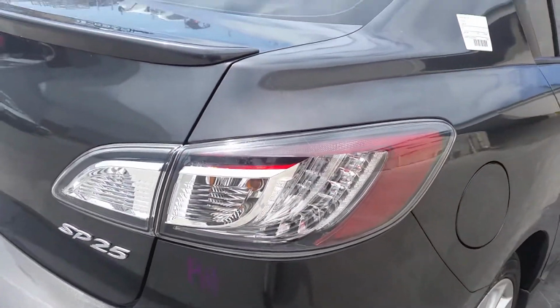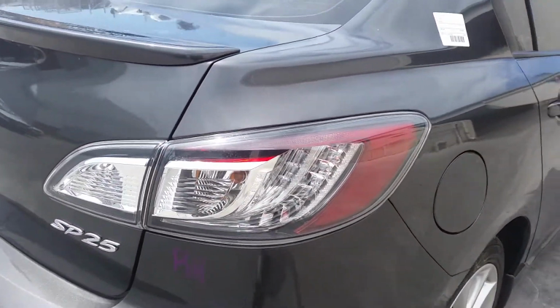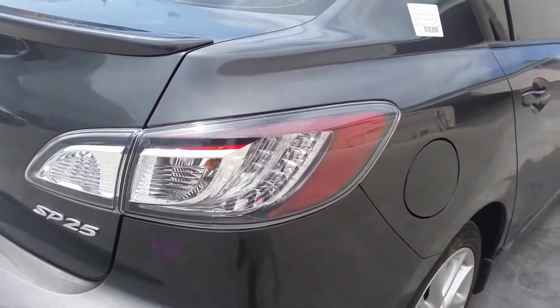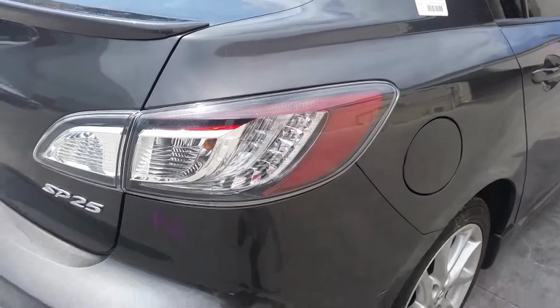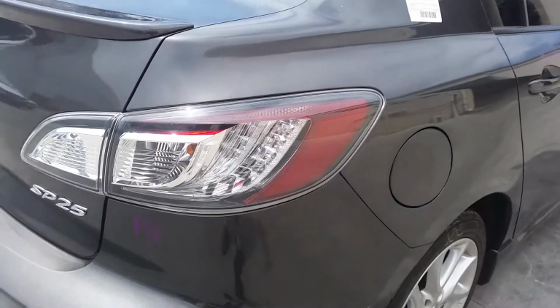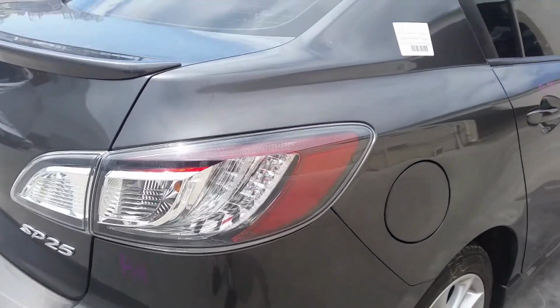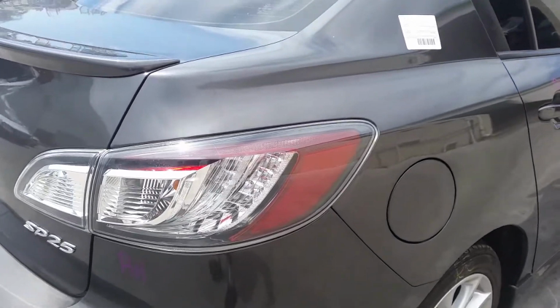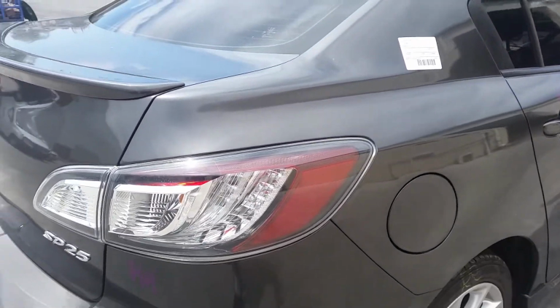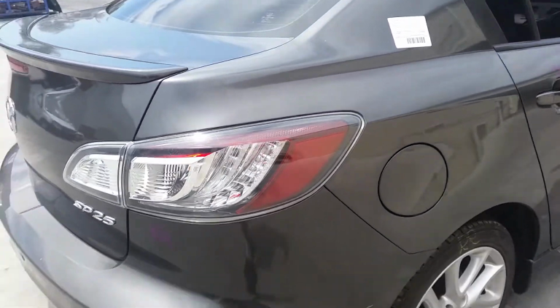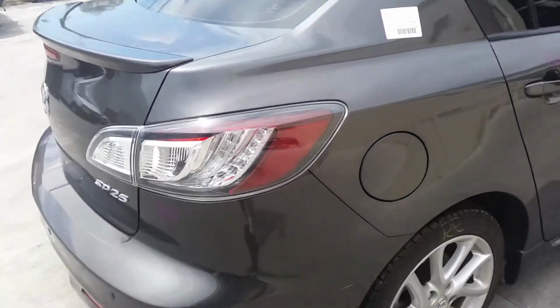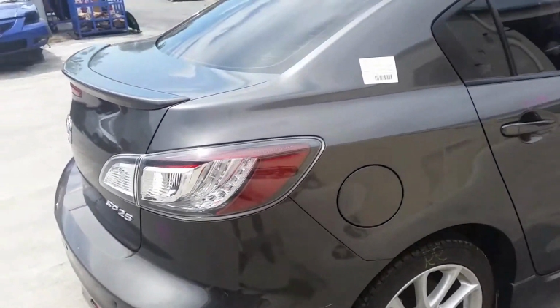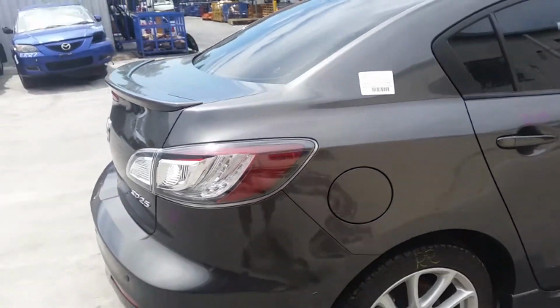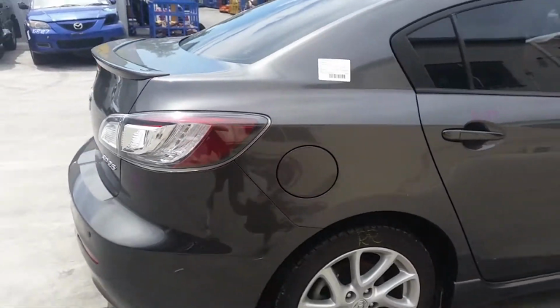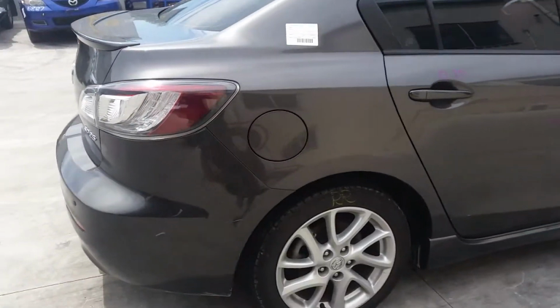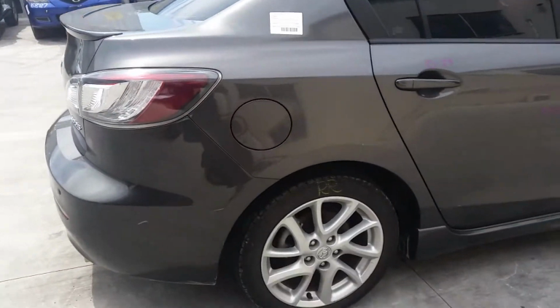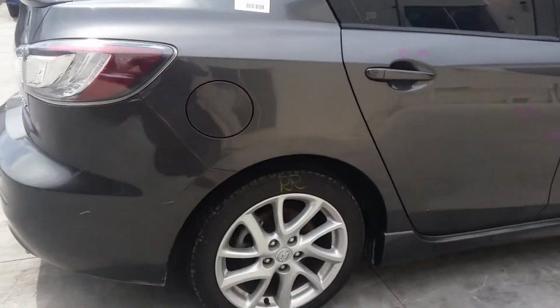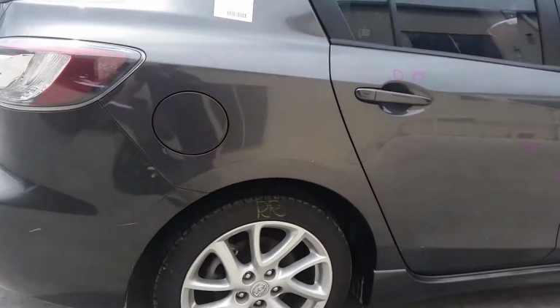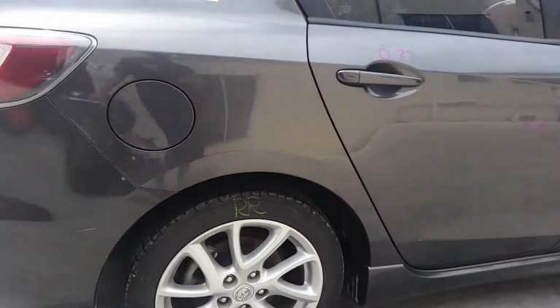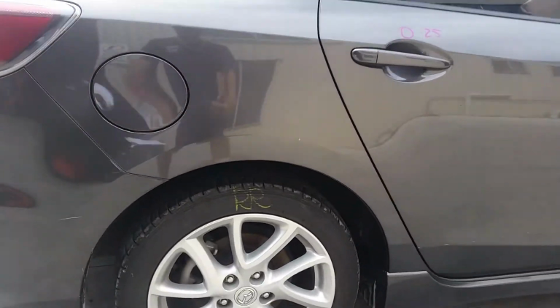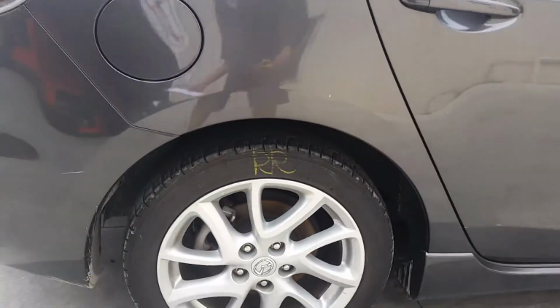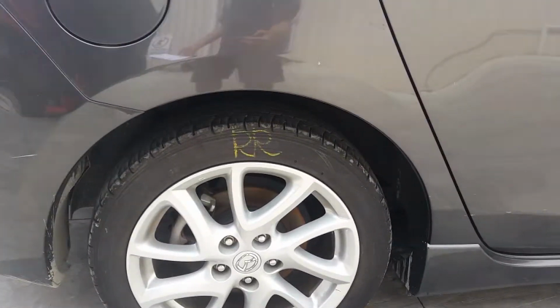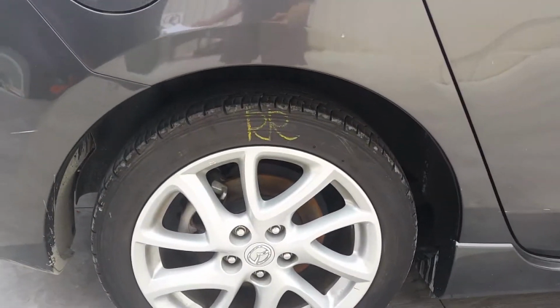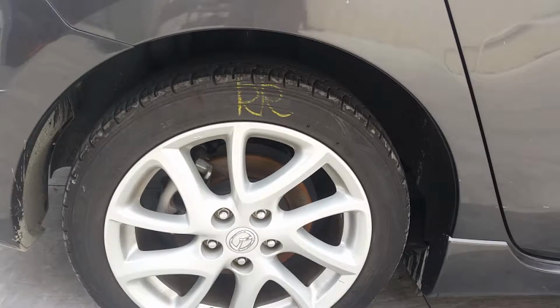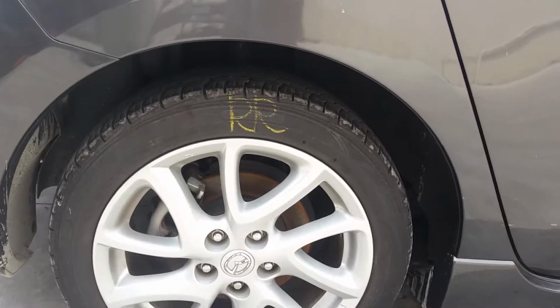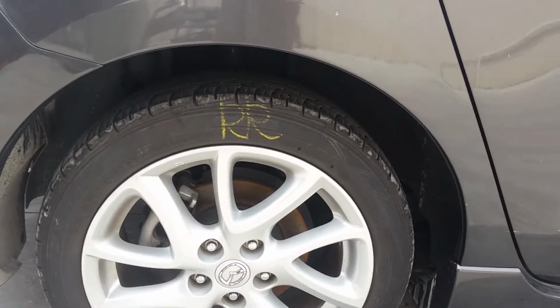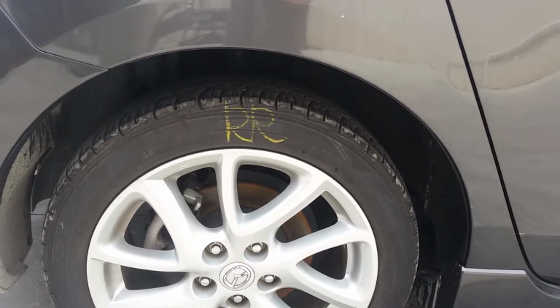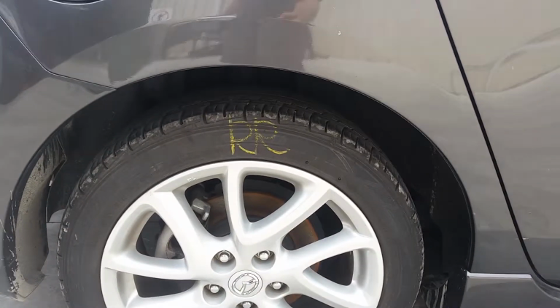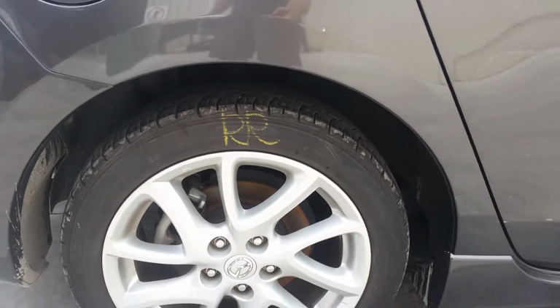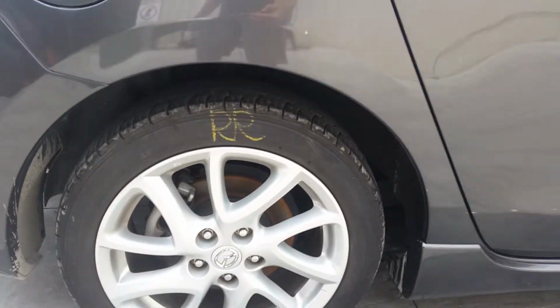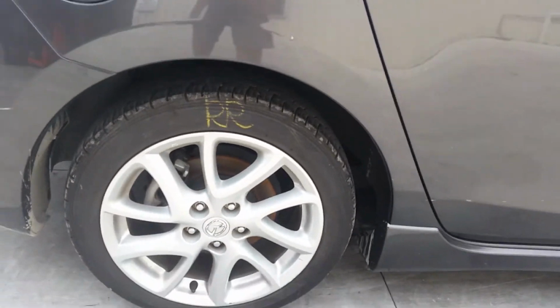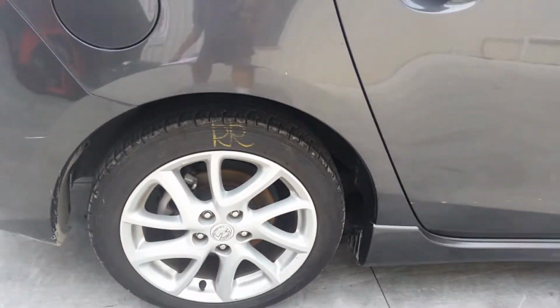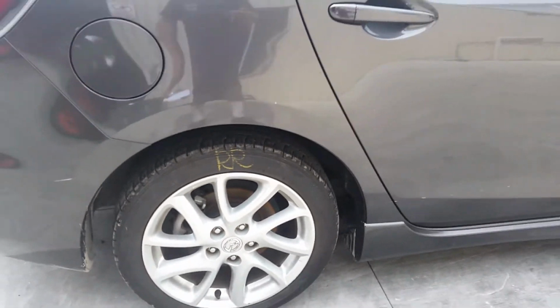Right taillight, LED type, SP25. Right rear 17-inch factory alloy mag with a good tyre.